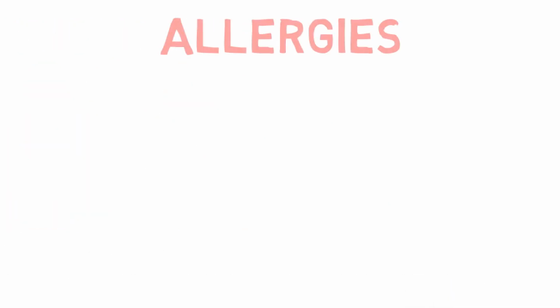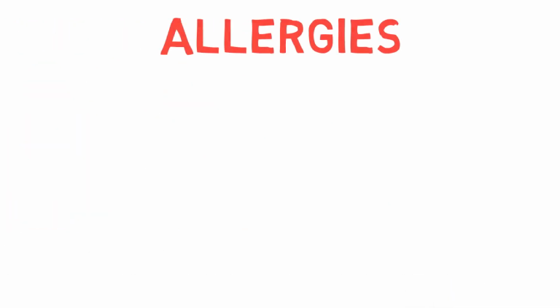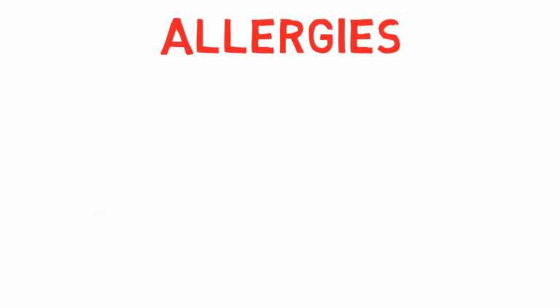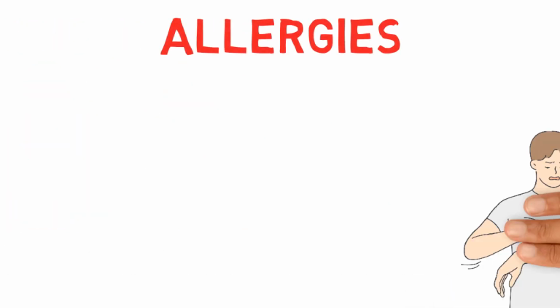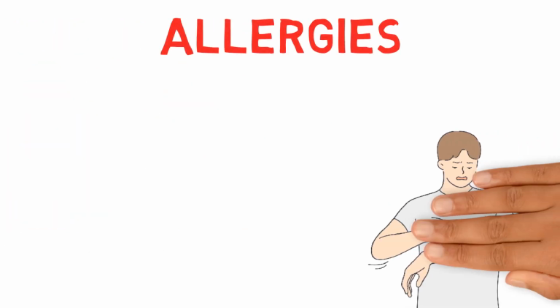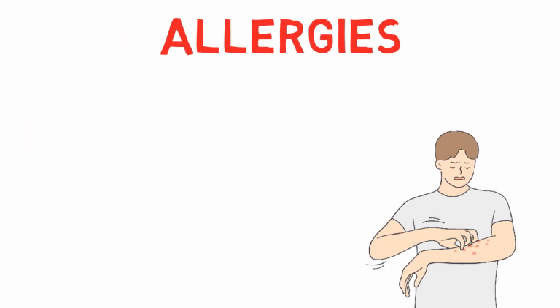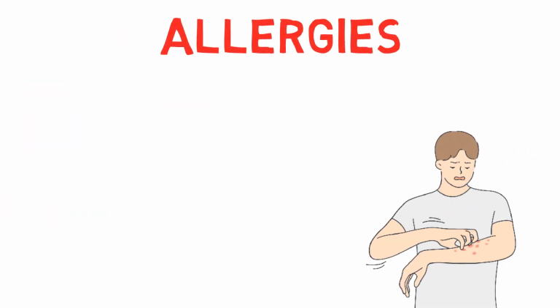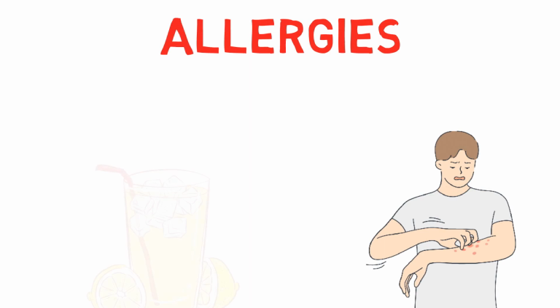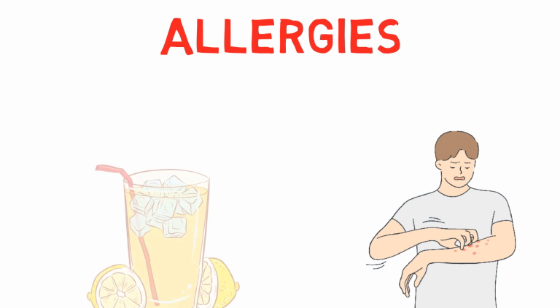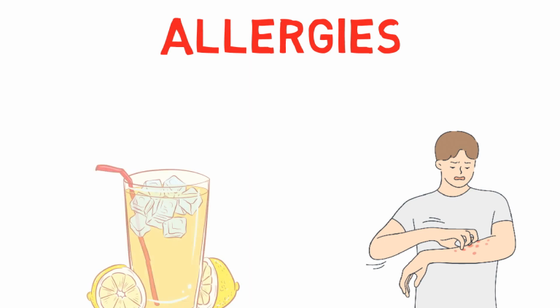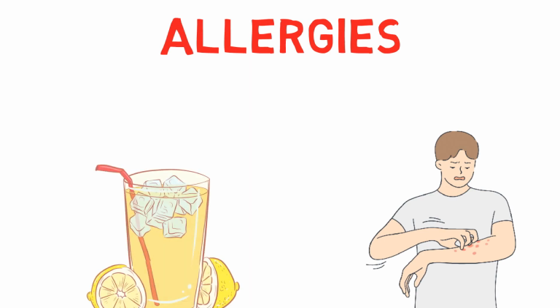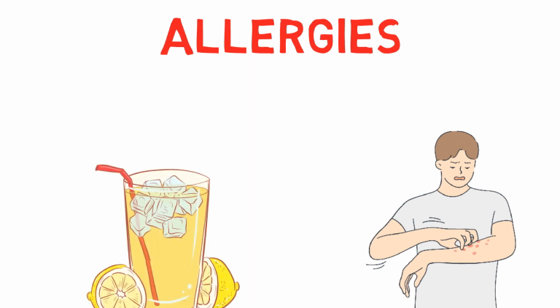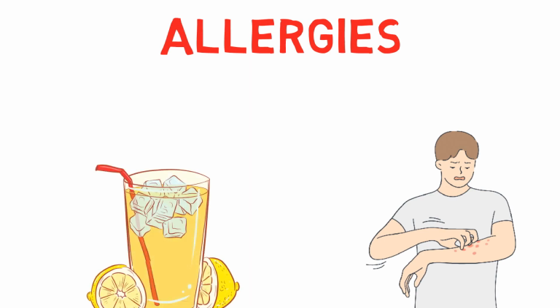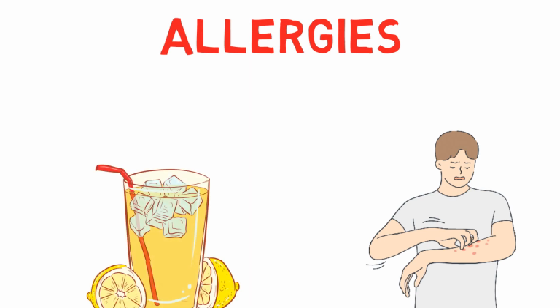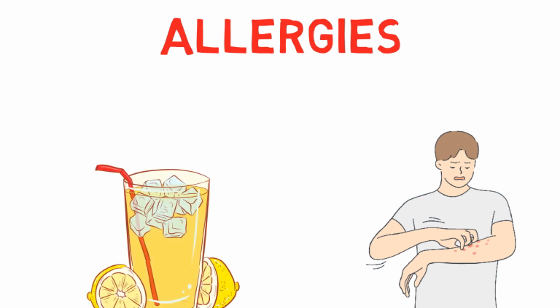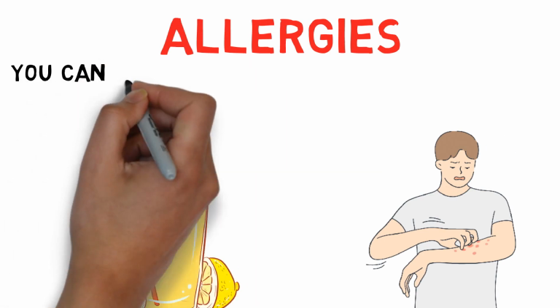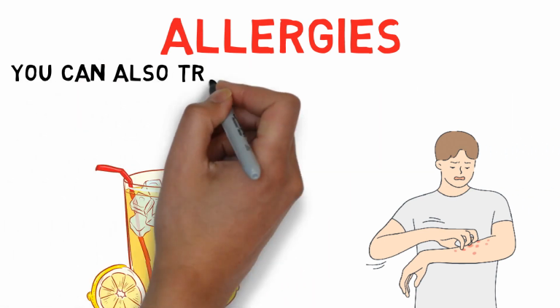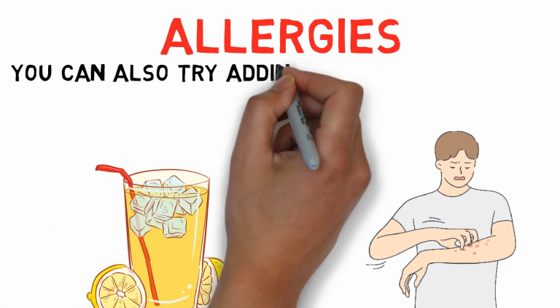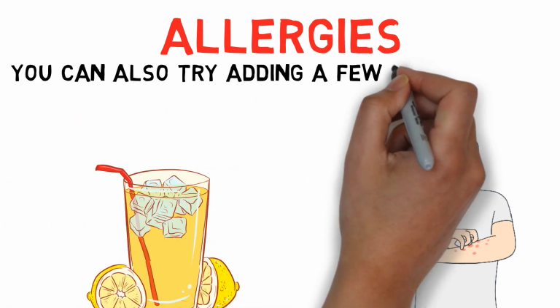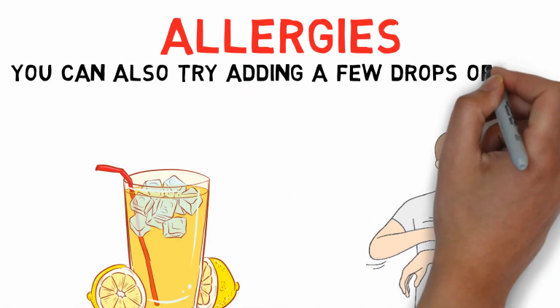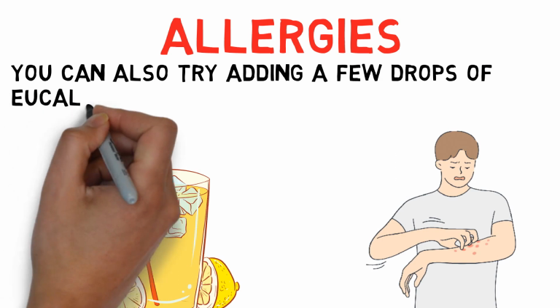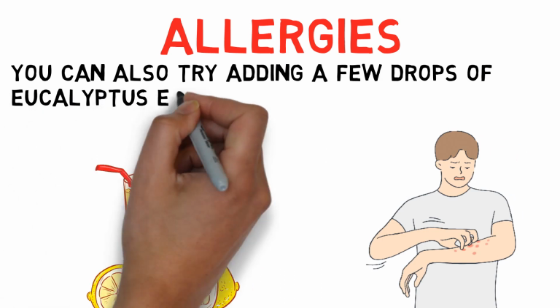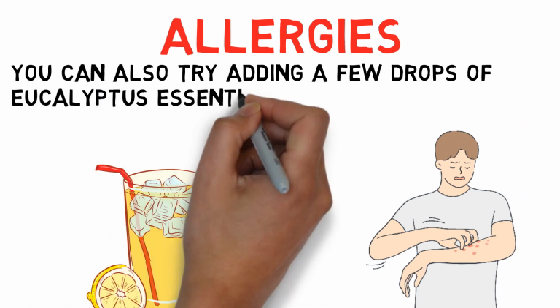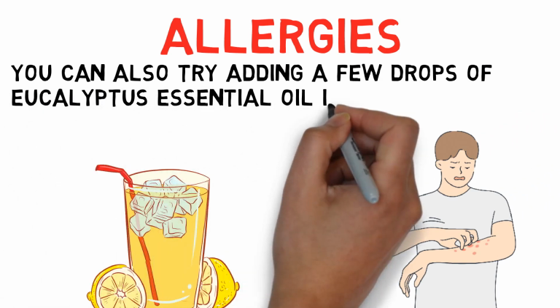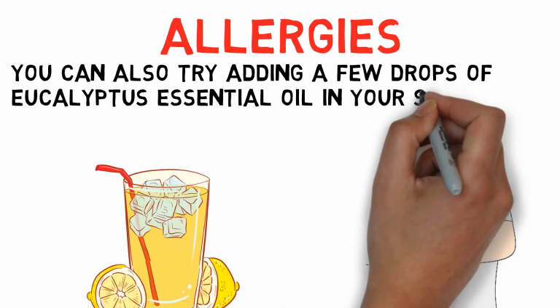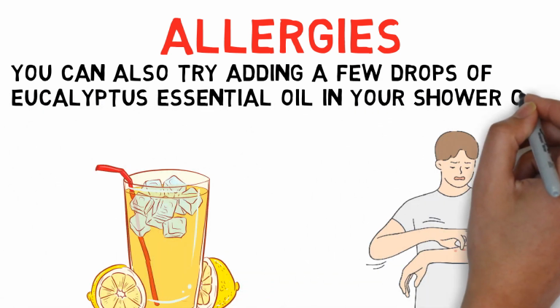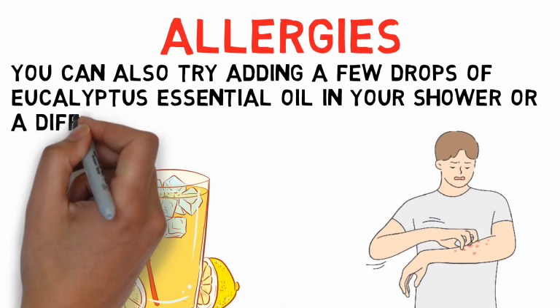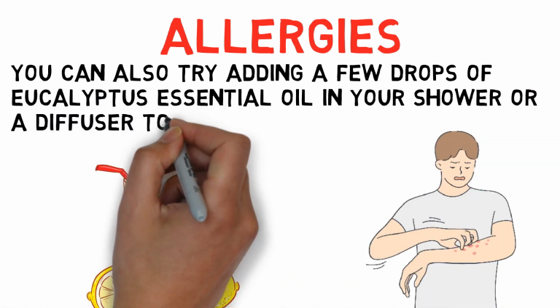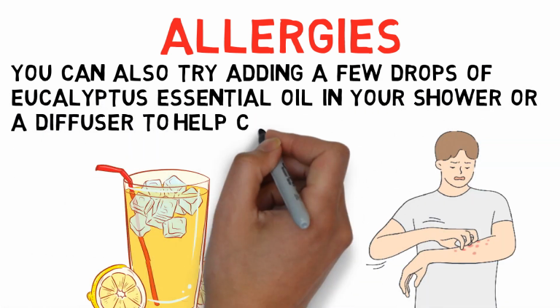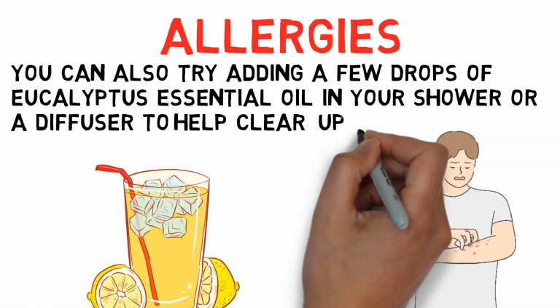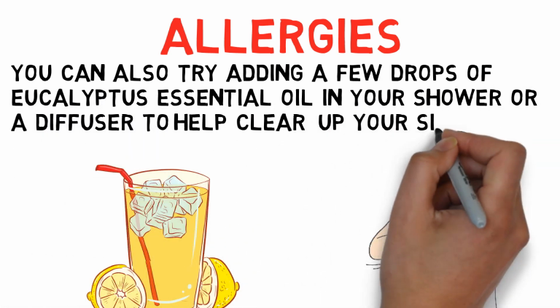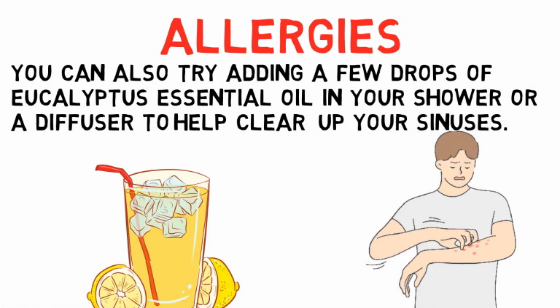Allergies: If you have allergies, drink a glass of fresh lemon juice every morning to help alleviate symptoms. You can also try adding a few drops of eucalyptus essential oil in your shower or a diffuser to help clear your sinuses.